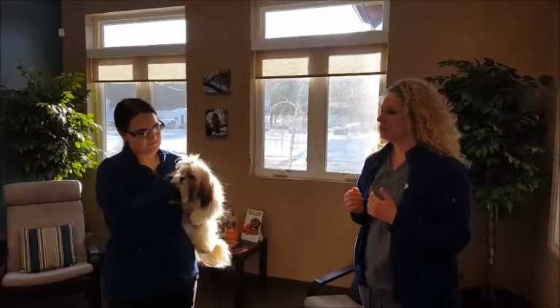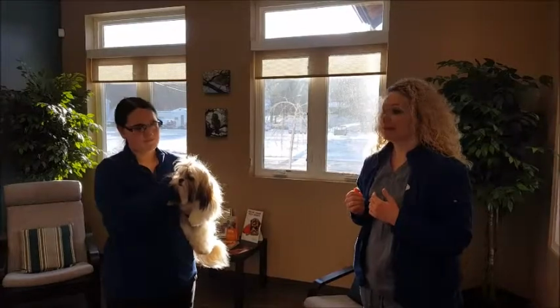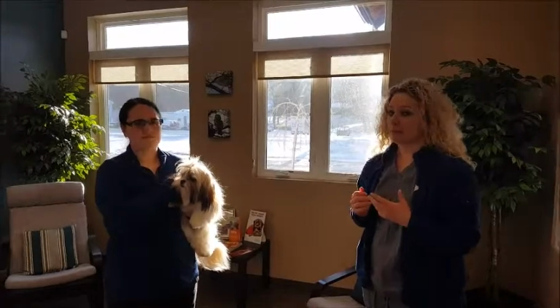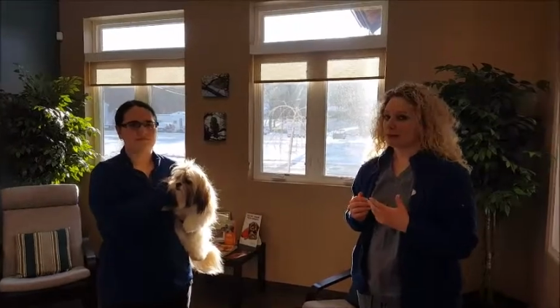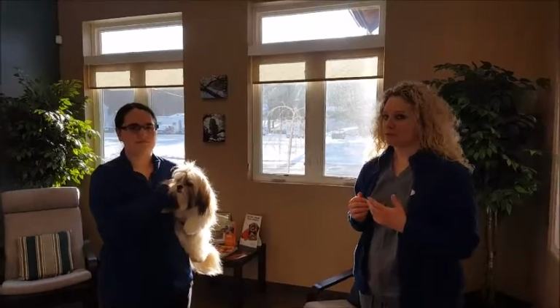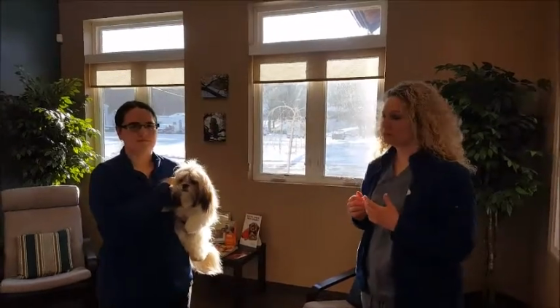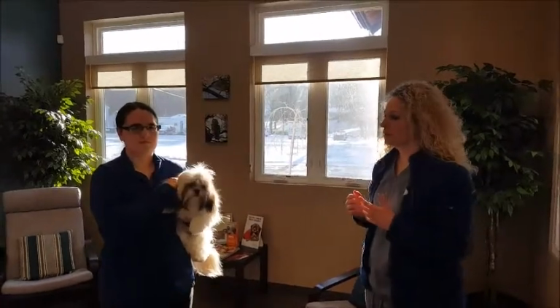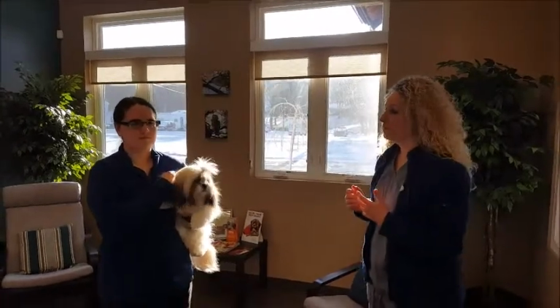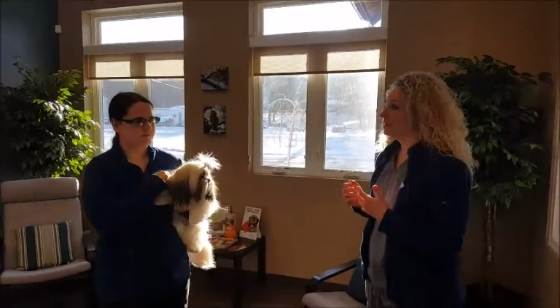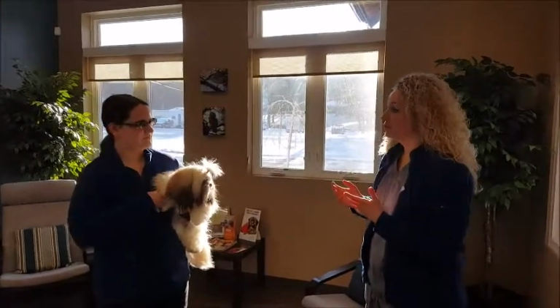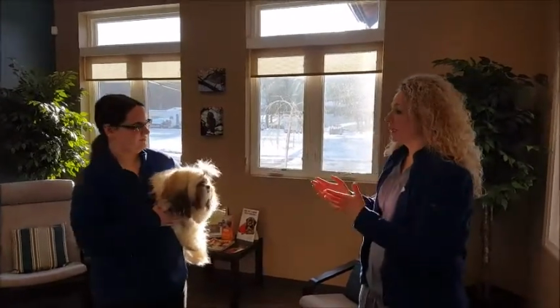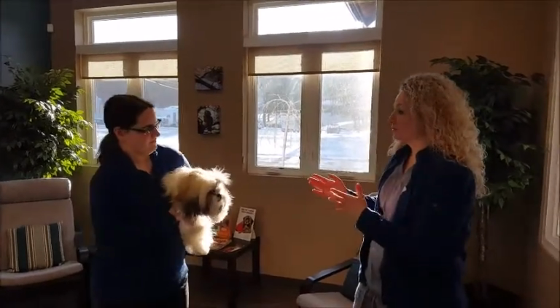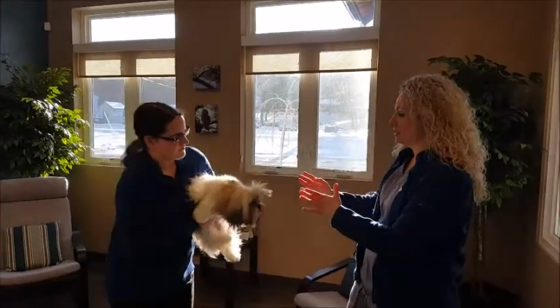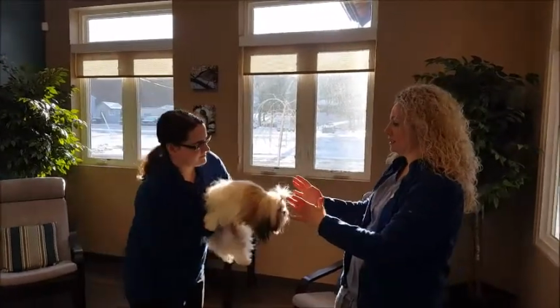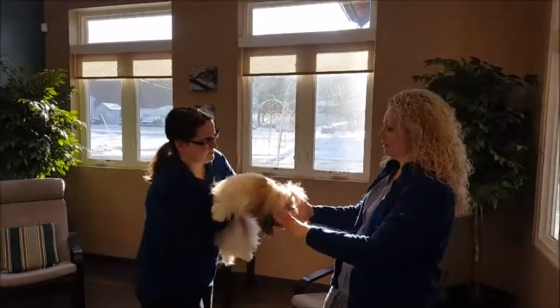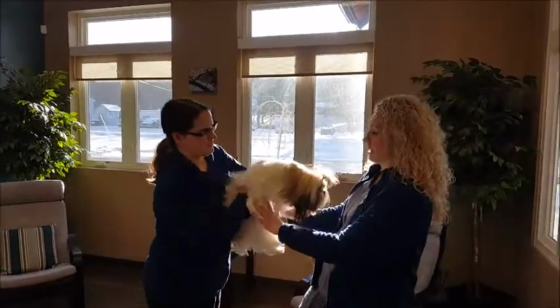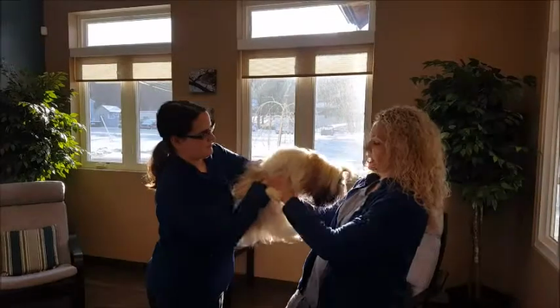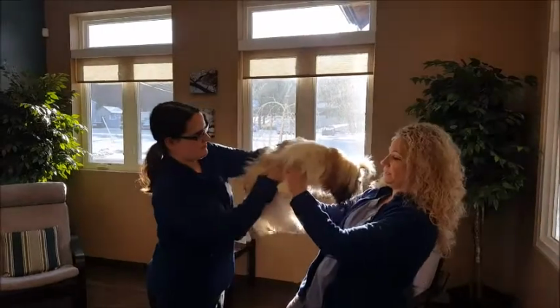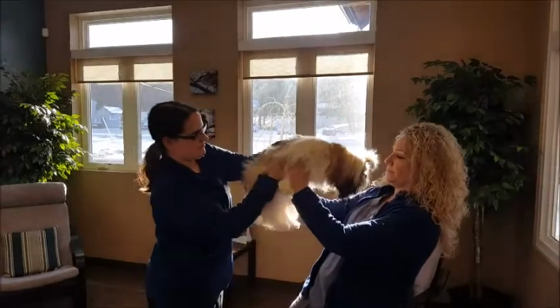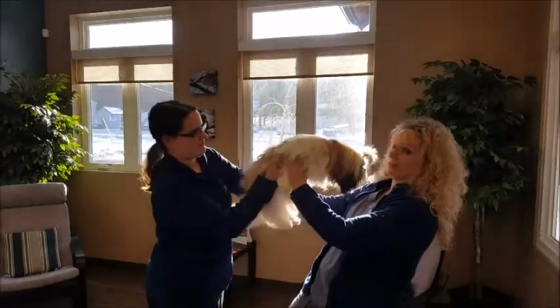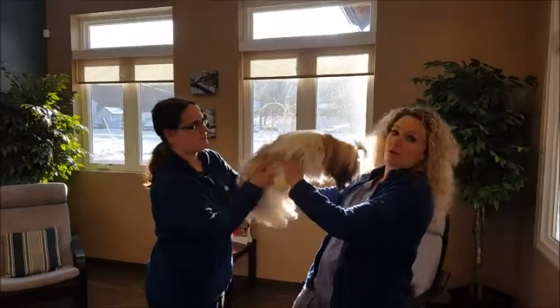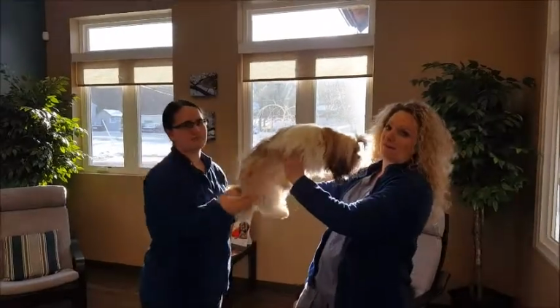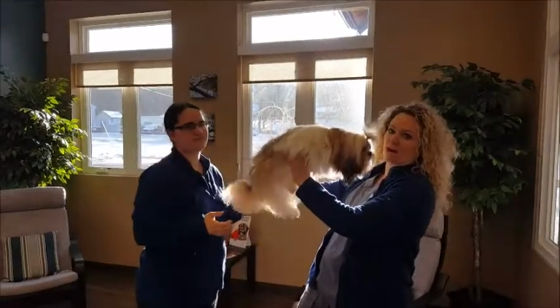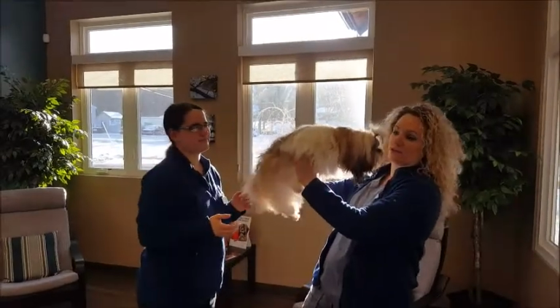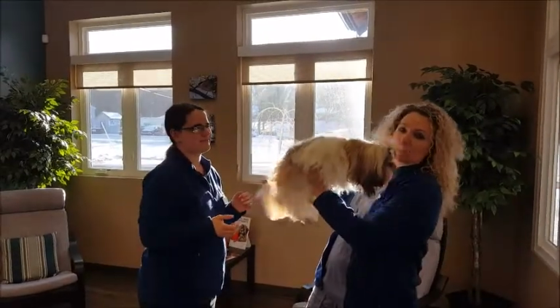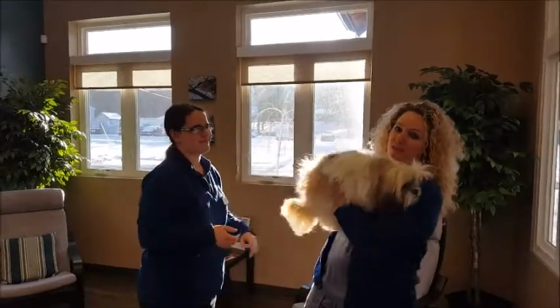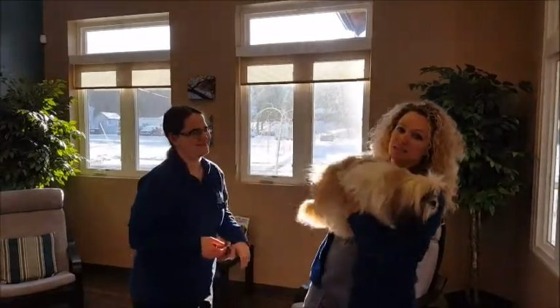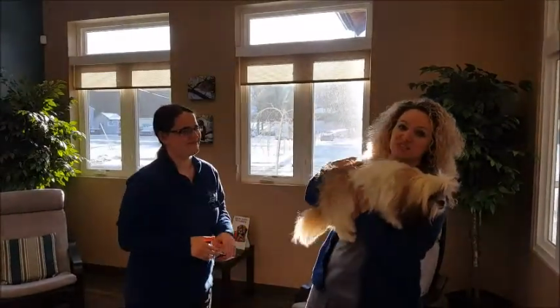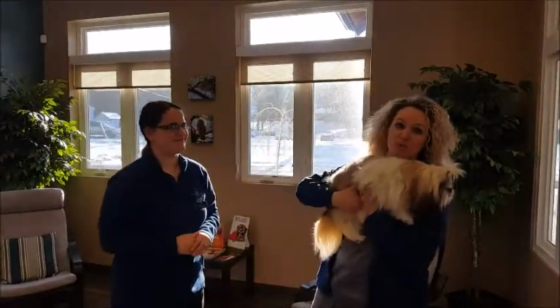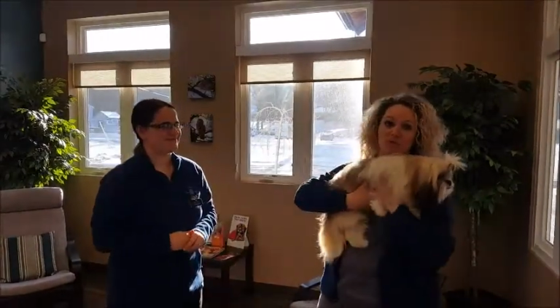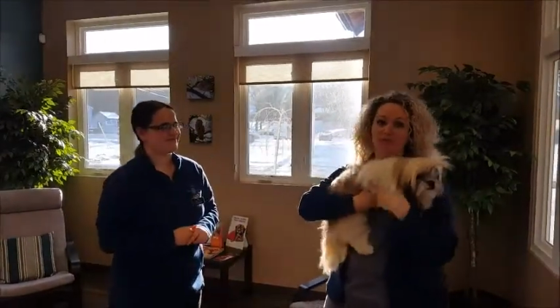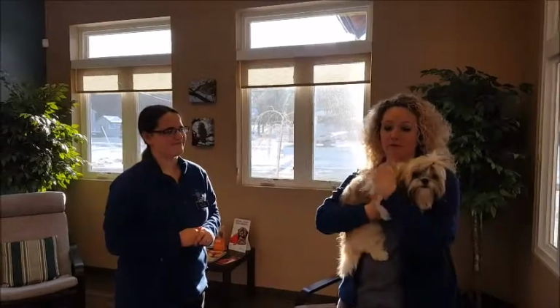The improper way to do it would be to hand her to me directly like this, face first. That way I'm right in her face, right in her business — it's a little more nerve wracking for them.